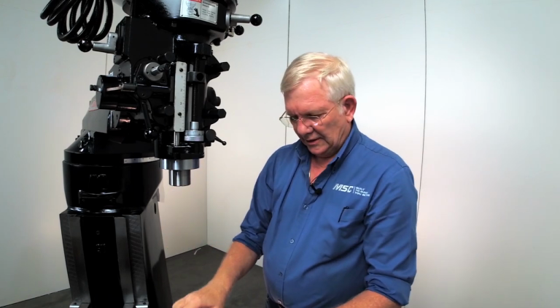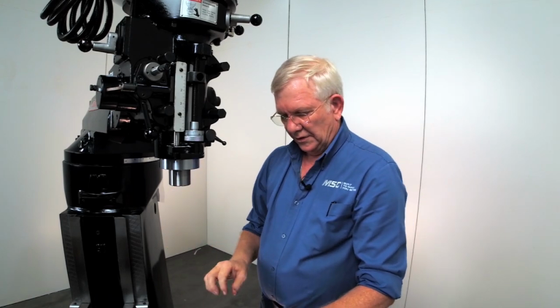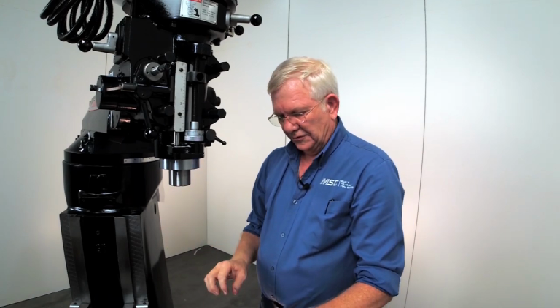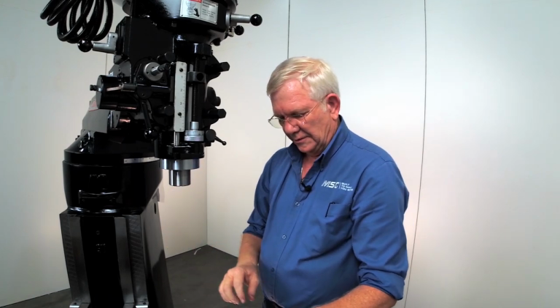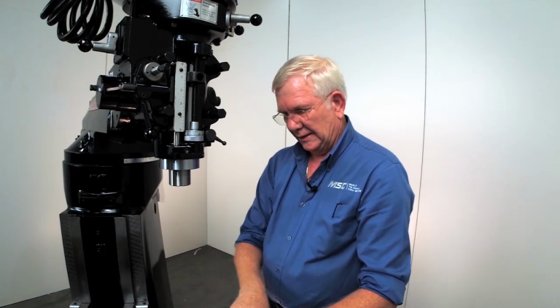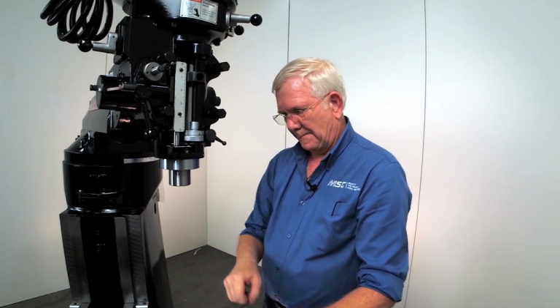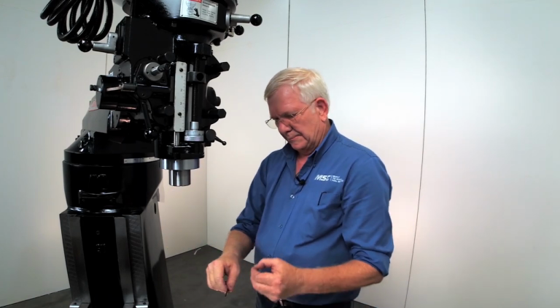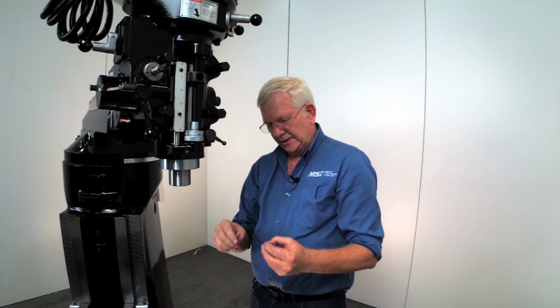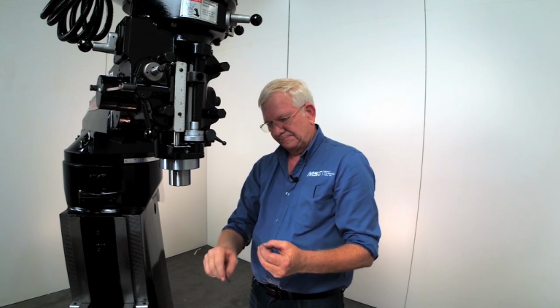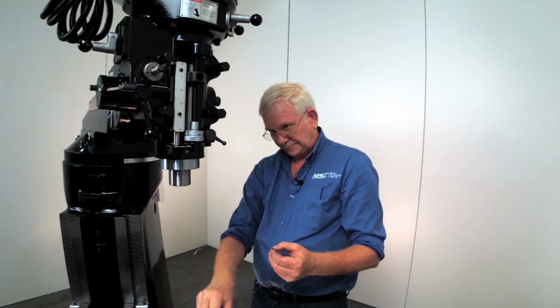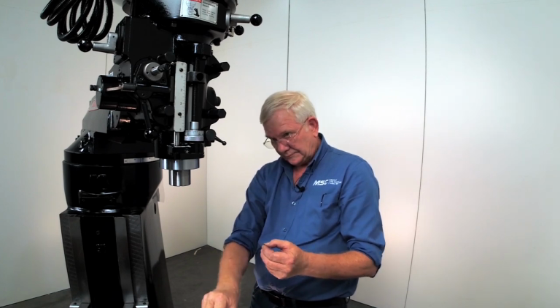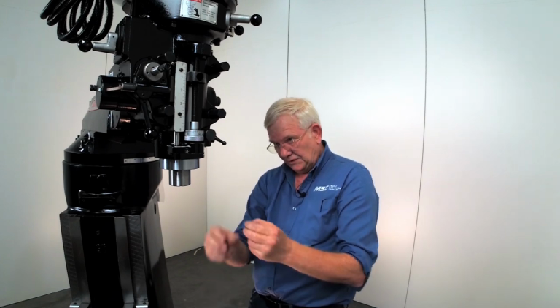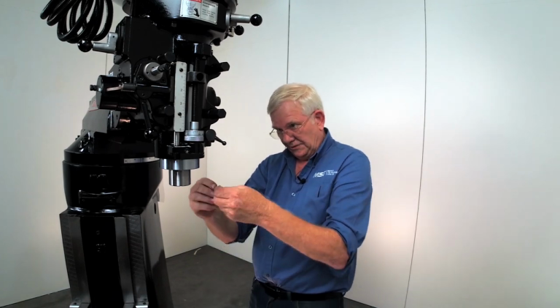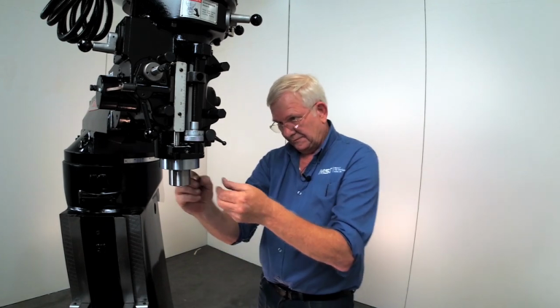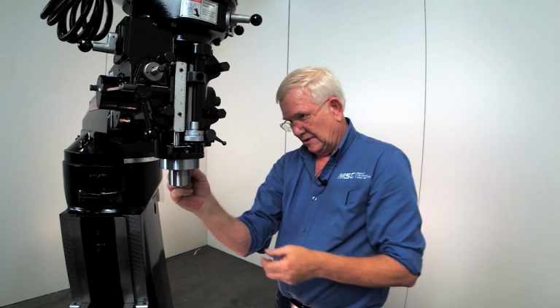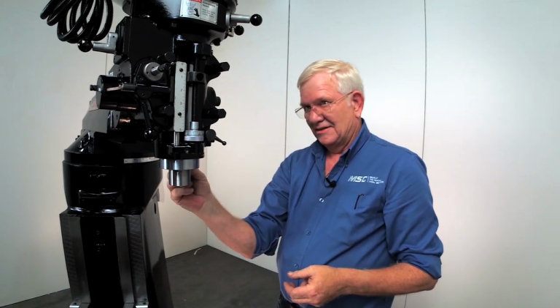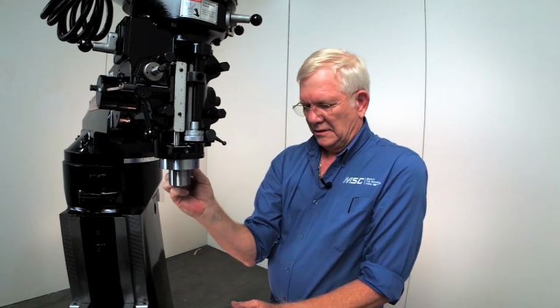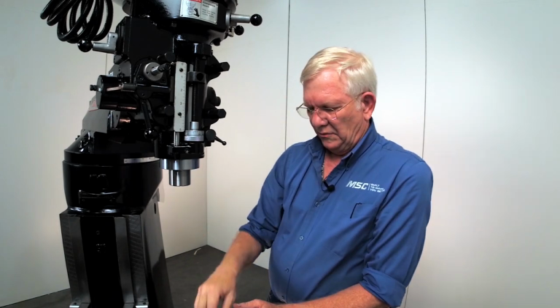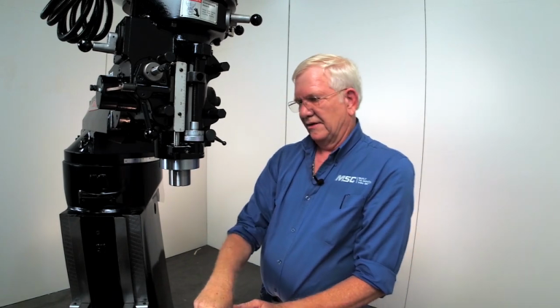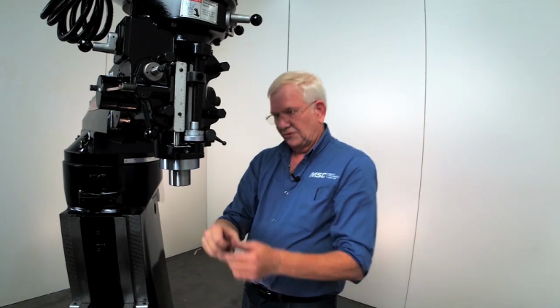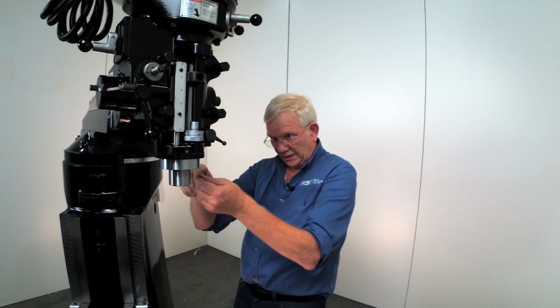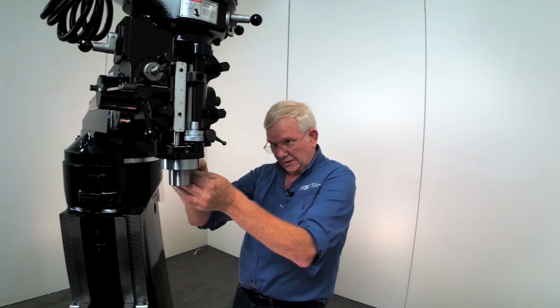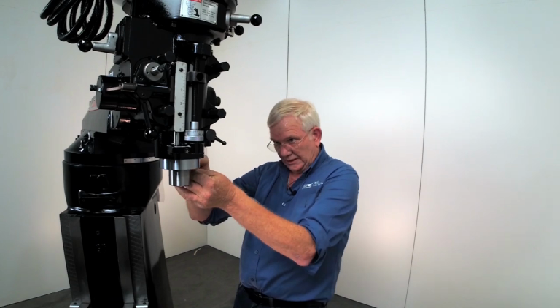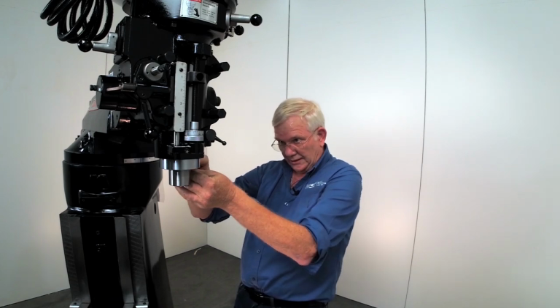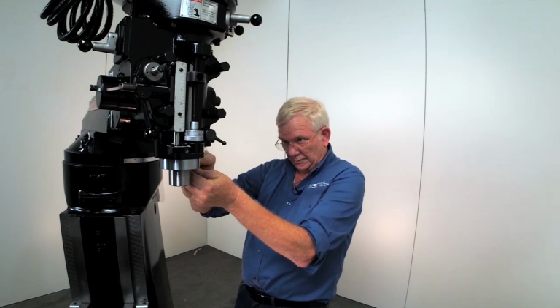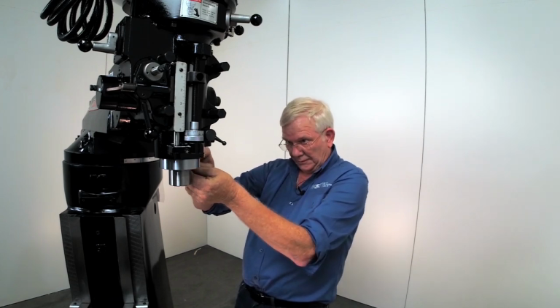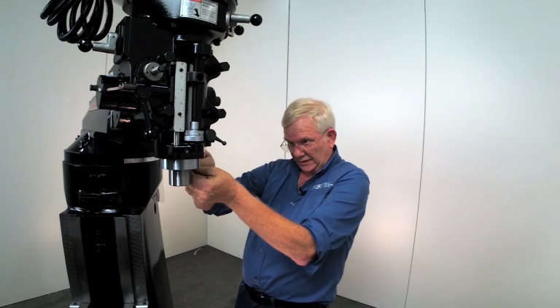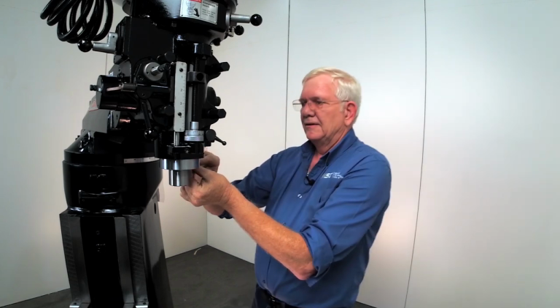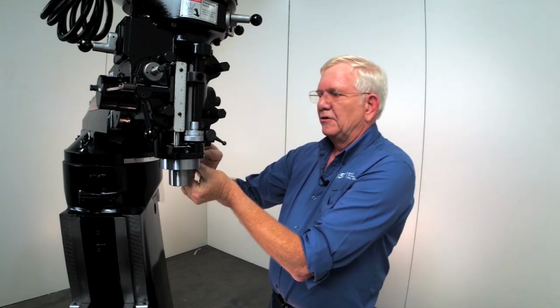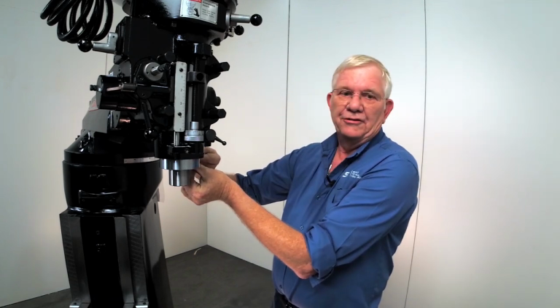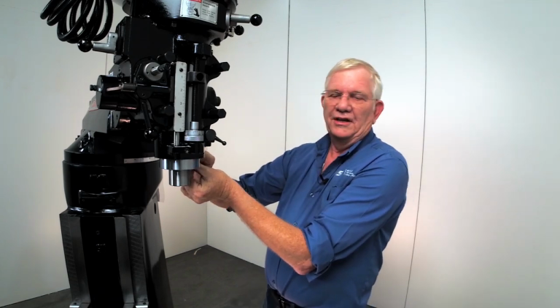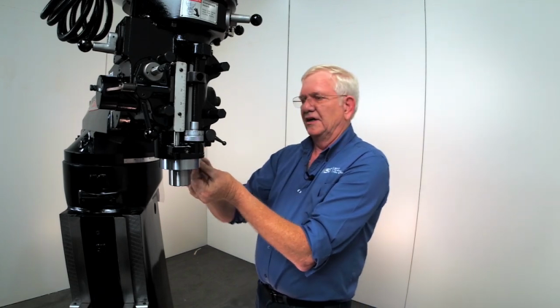Now what we're going to do is put that backup pin in — the same thing. Once I get it started, I can run in there with that Allen key. You don't have to worry about stripping anything out. You want to make sure that's nice and tight.